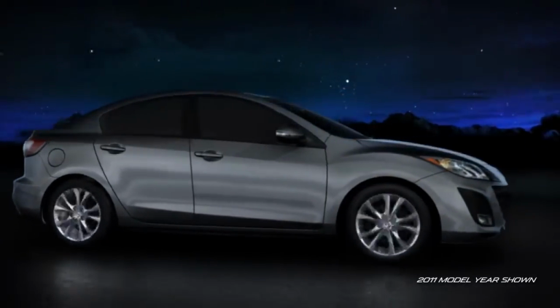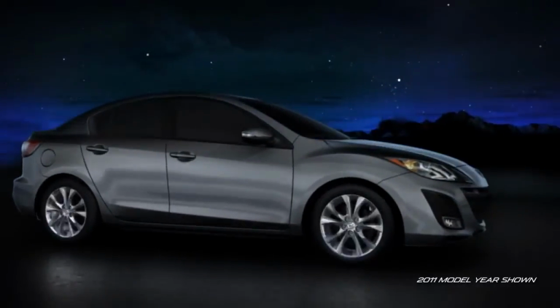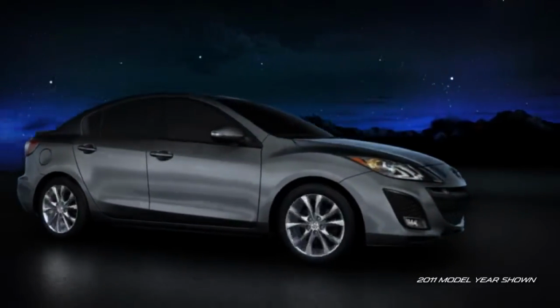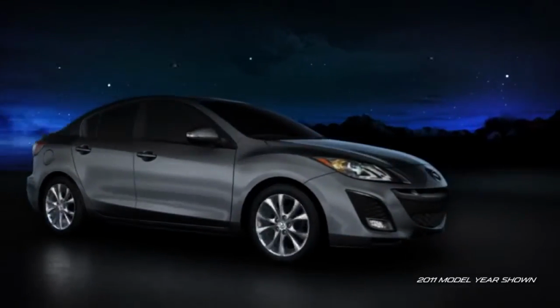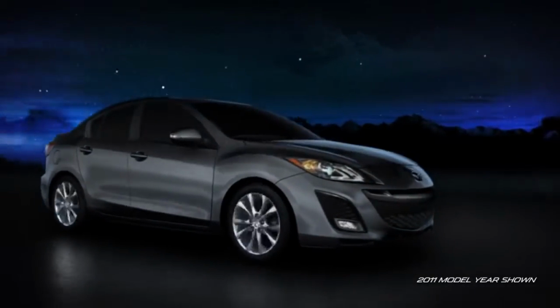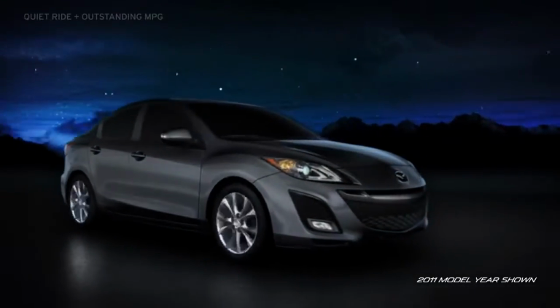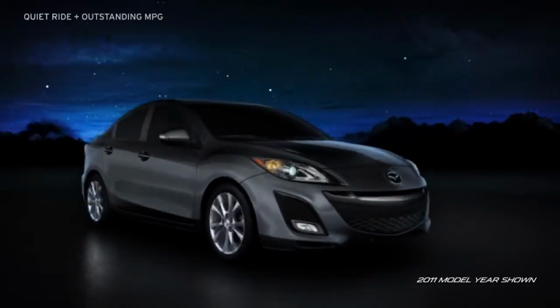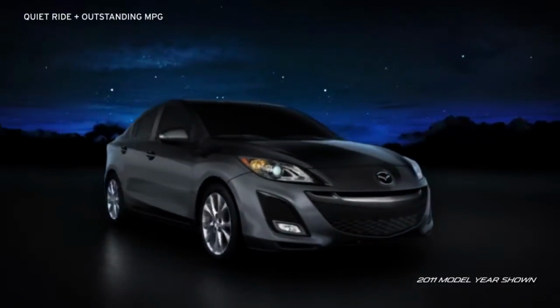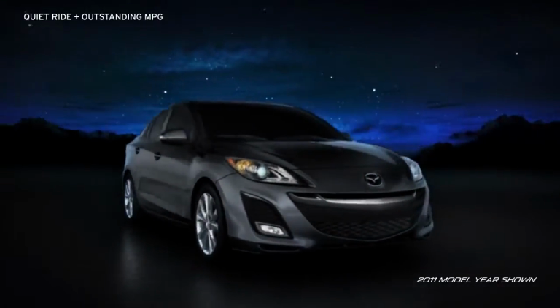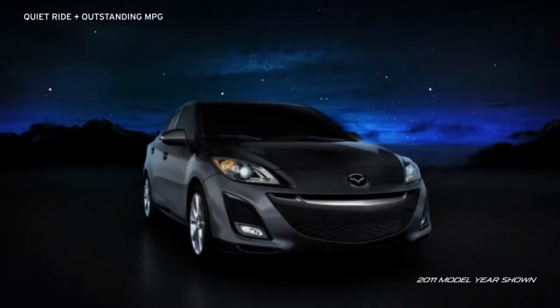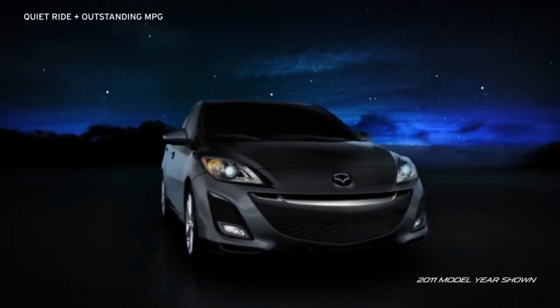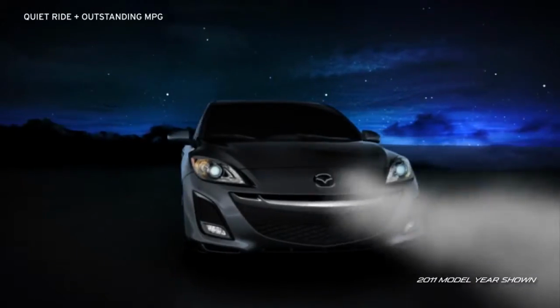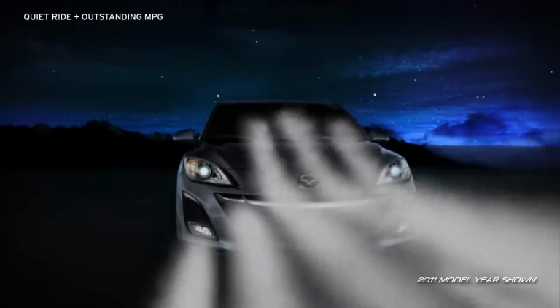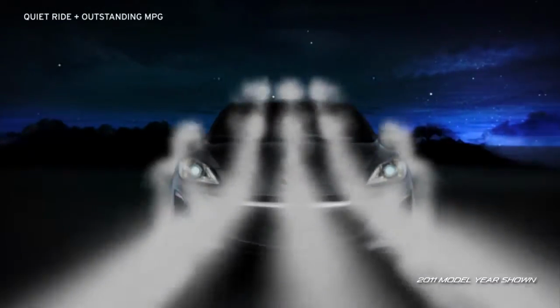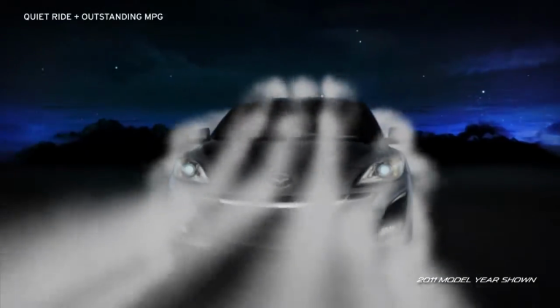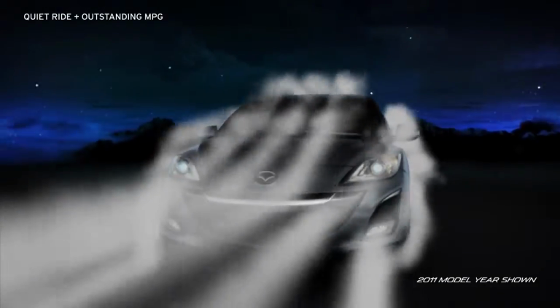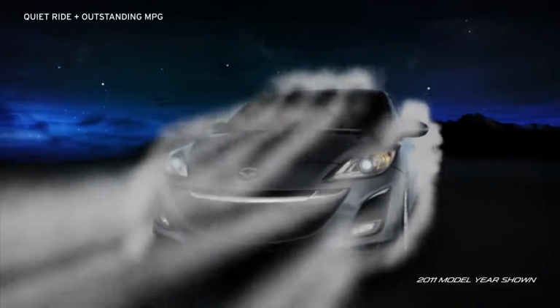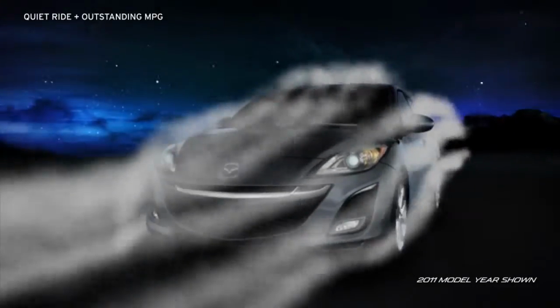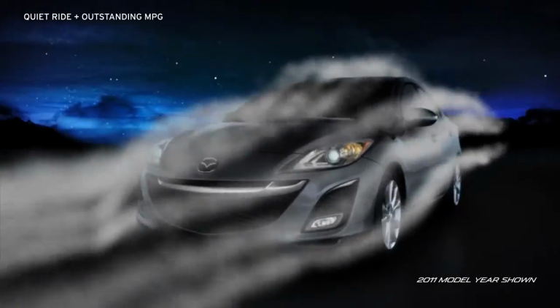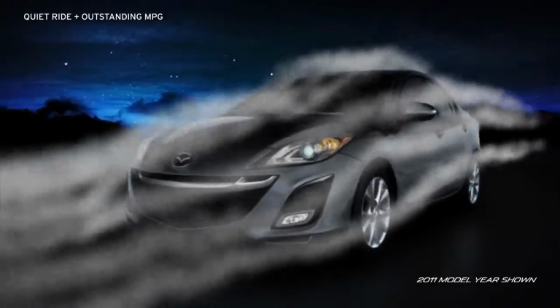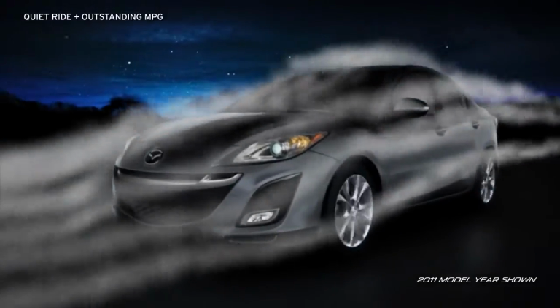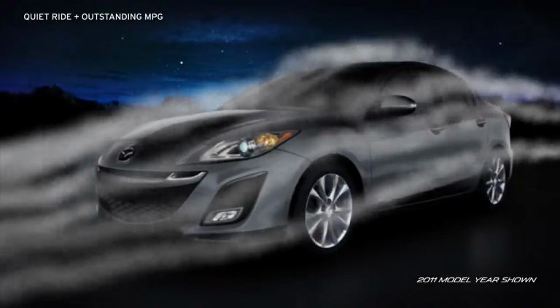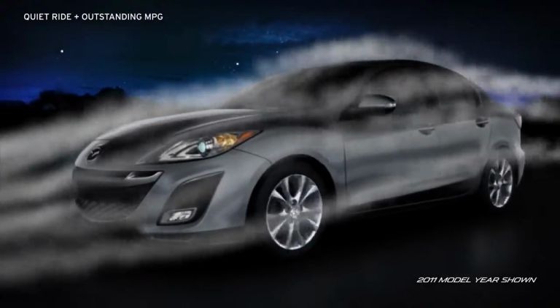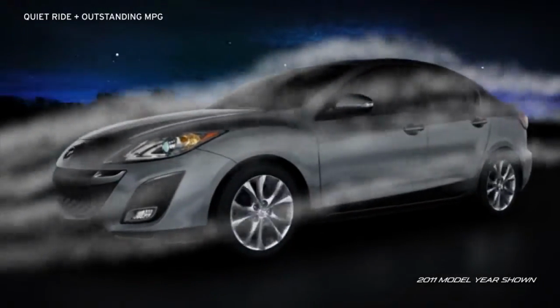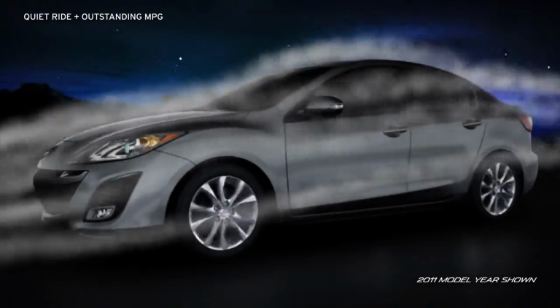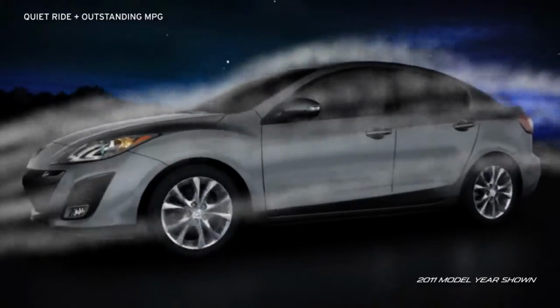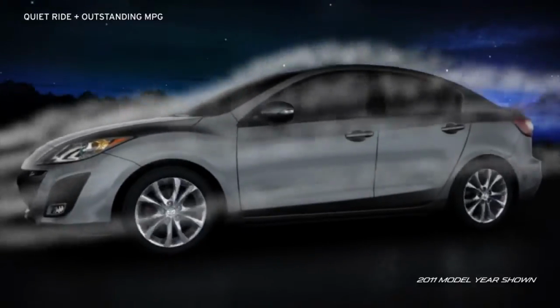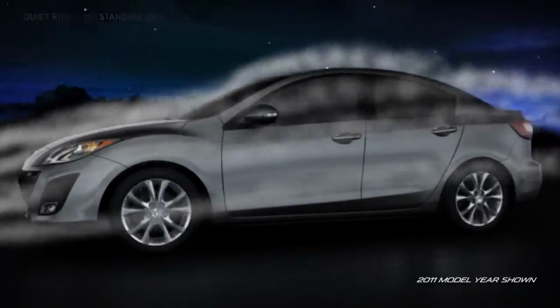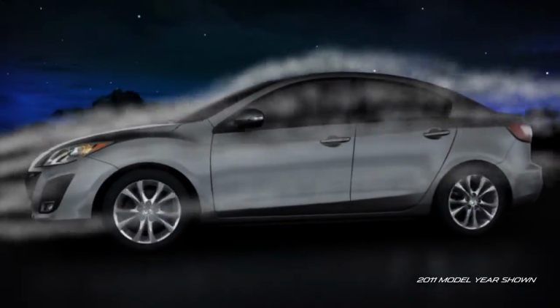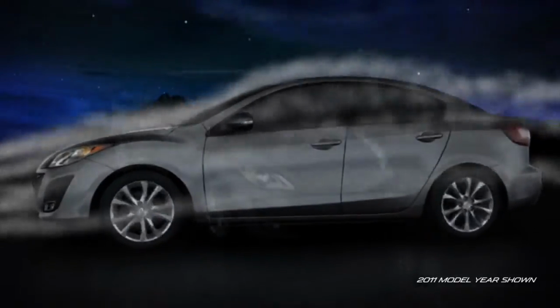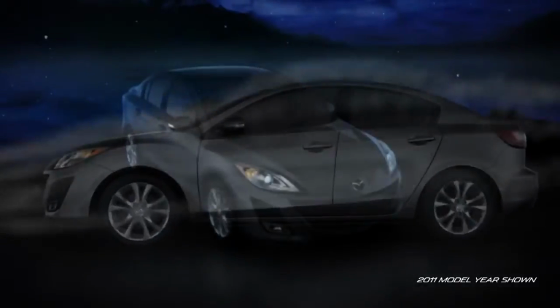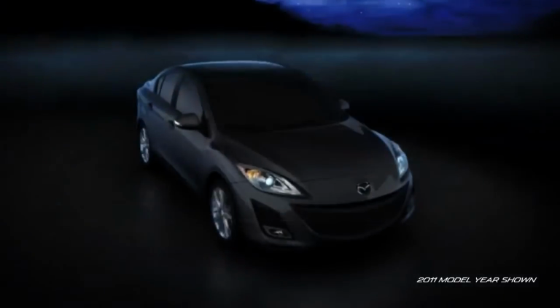Sleek aerodynamics help cut down on wind resistance, which translates into less noise and a quieter ride. Plus, this contoured design helps you achieve optimum fuel economy for fewer stops at the pump.